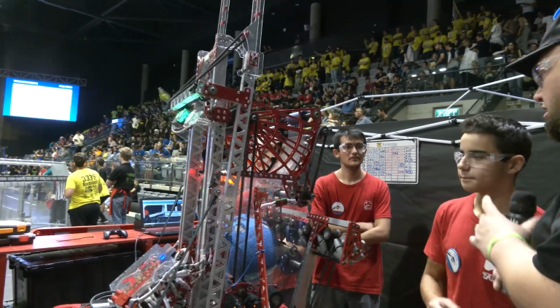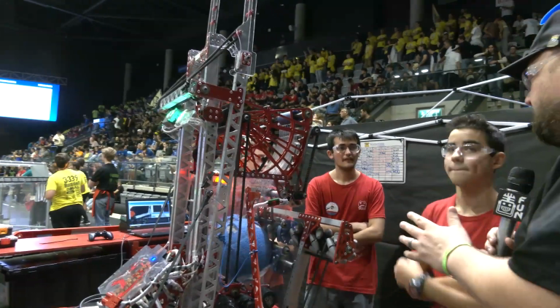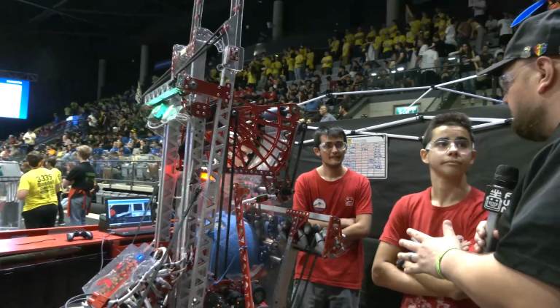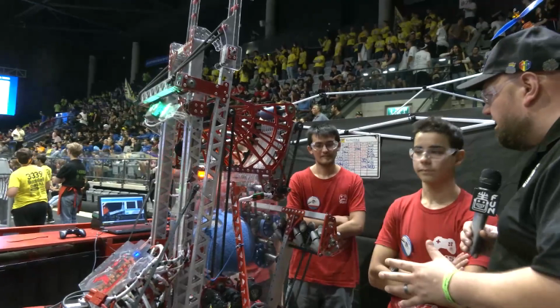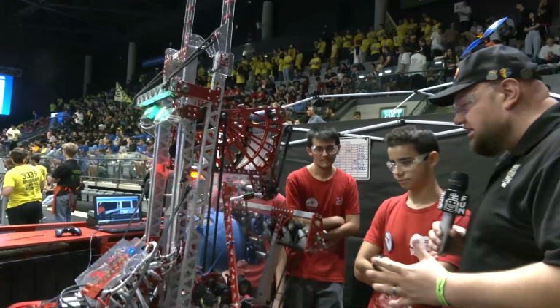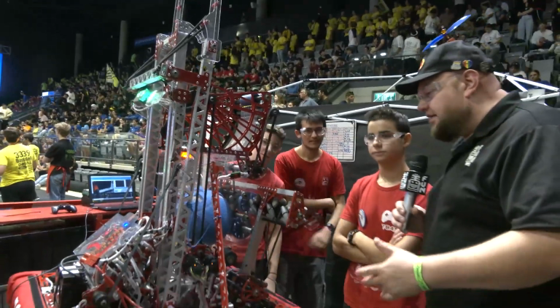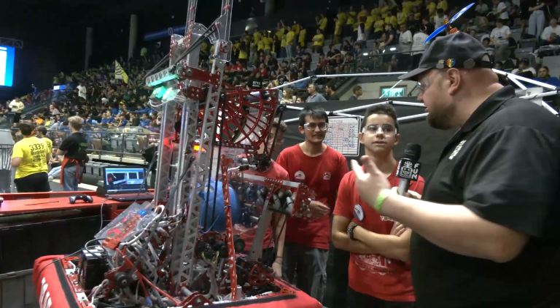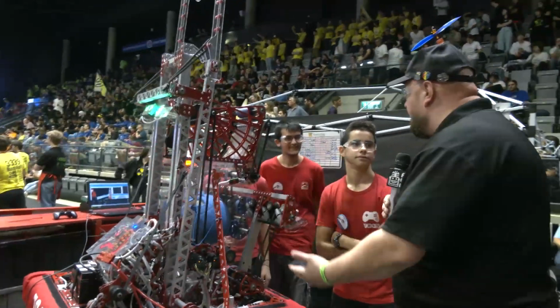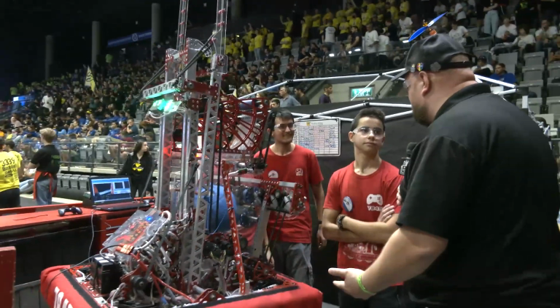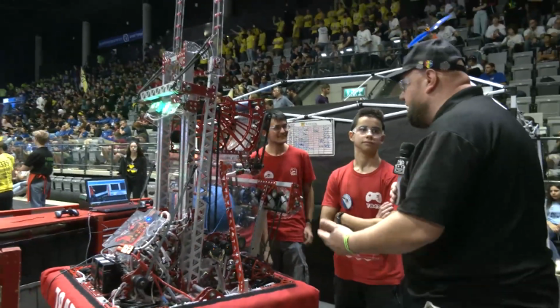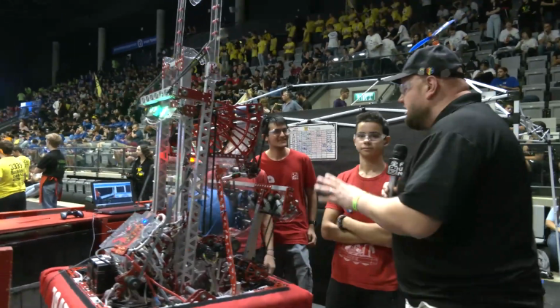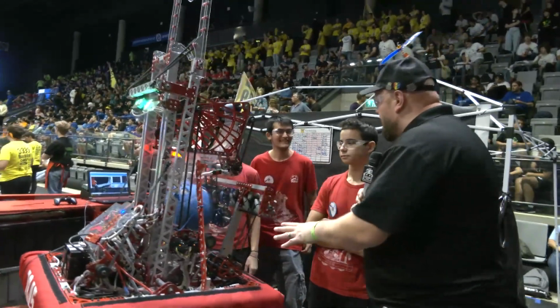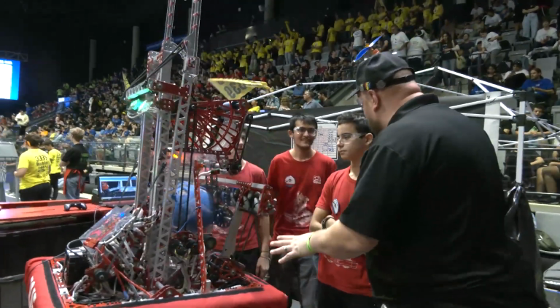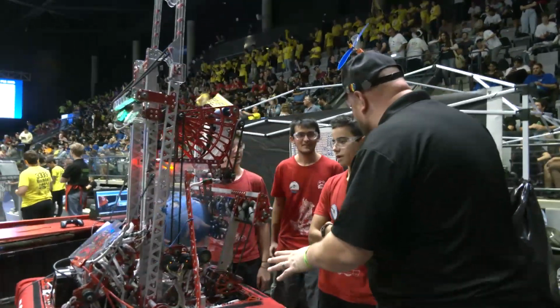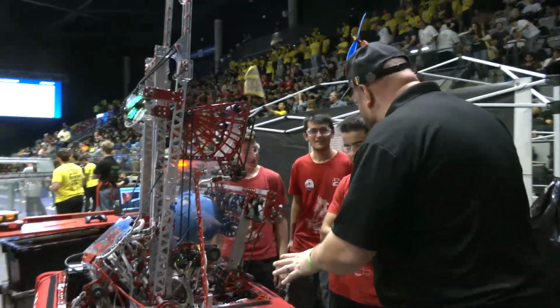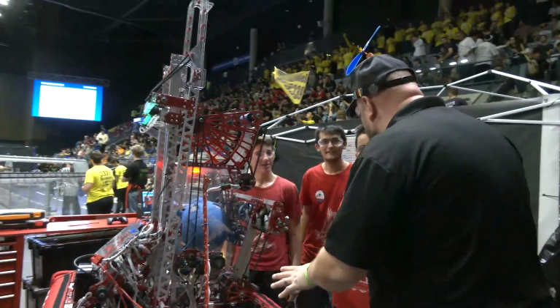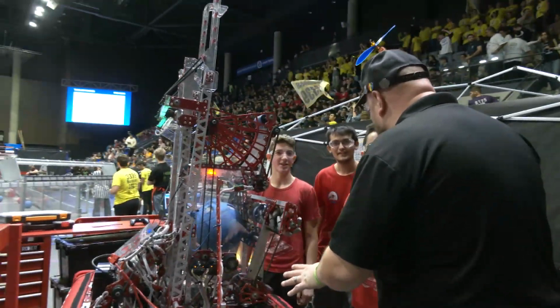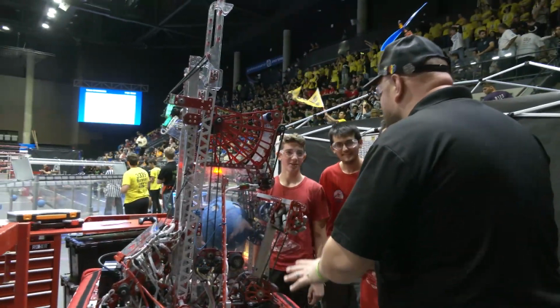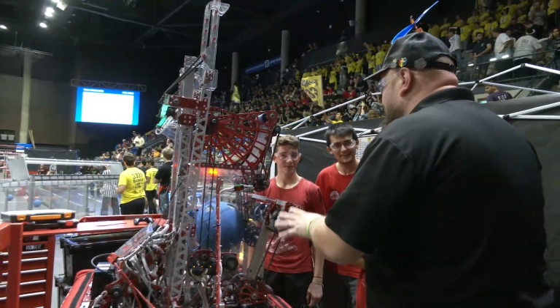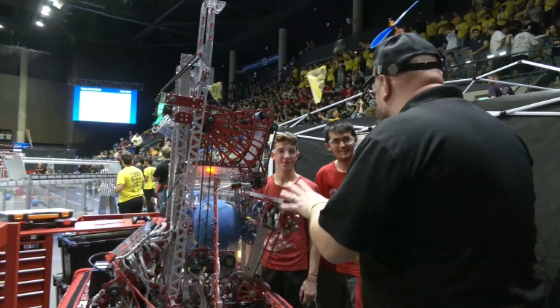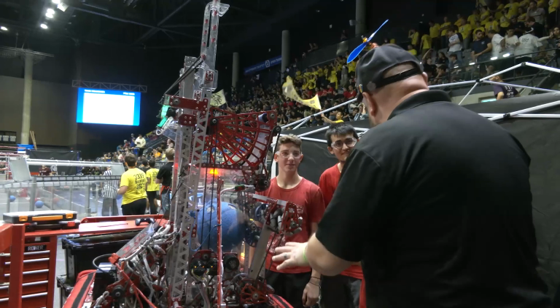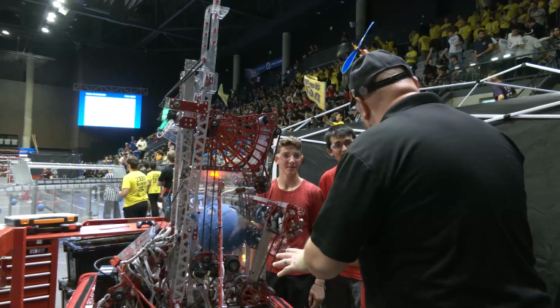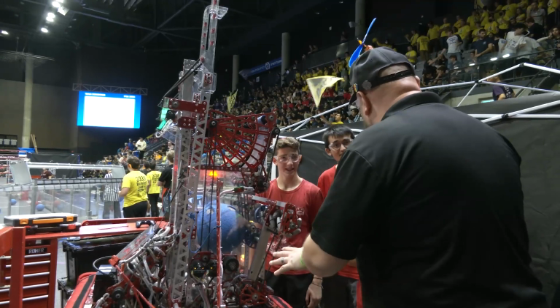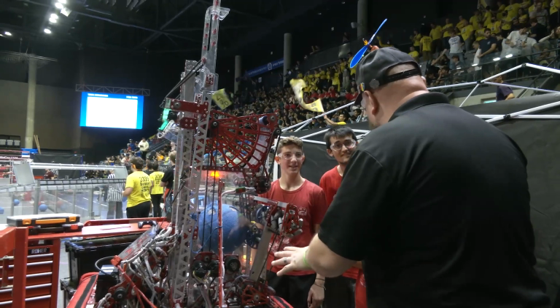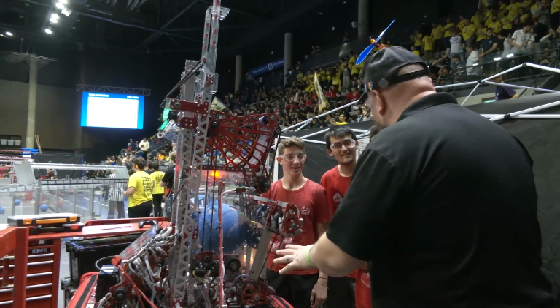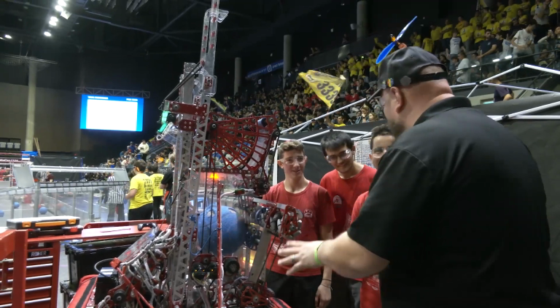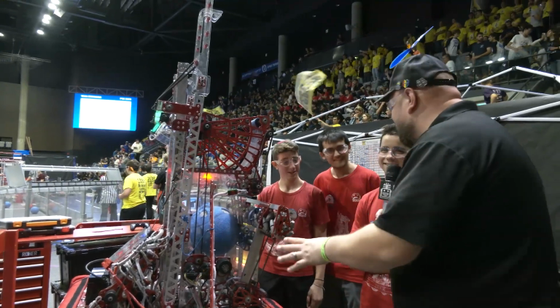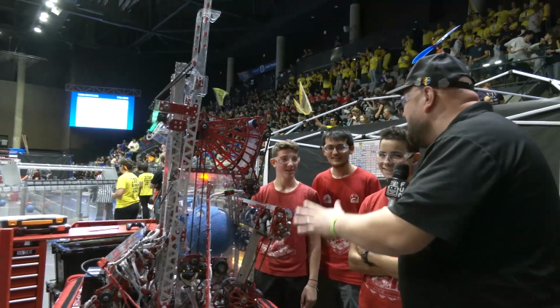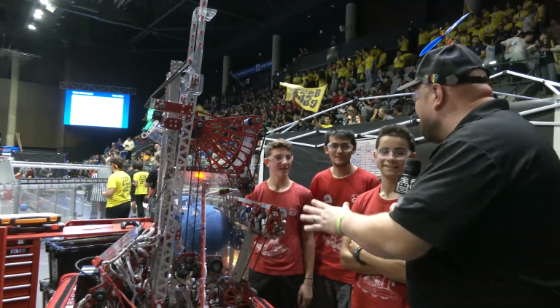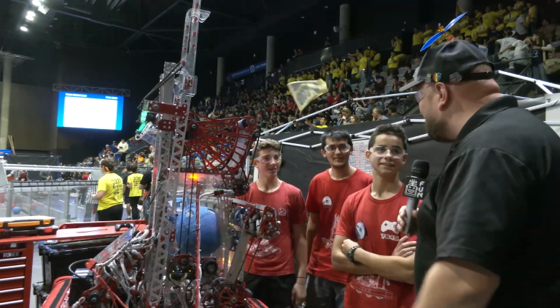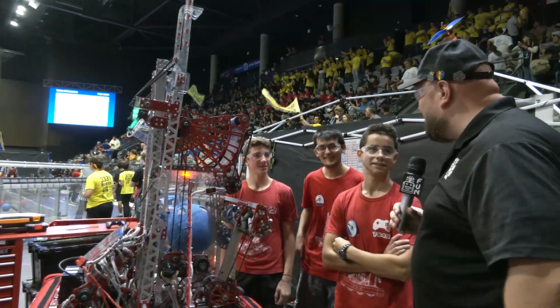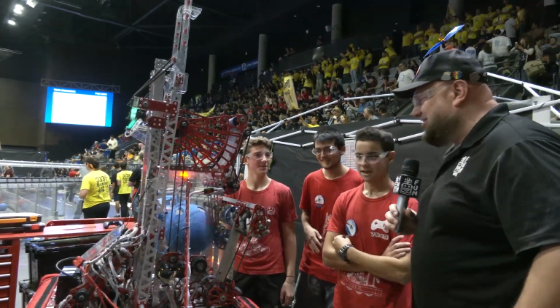Well, thank you so much for taking the time to tell us more about your team and your robot. Congratulations on a great year this year. I can't wait to see what you guys bring for next year as well. Thanks a lot and good luck the rest of the way. Thank you.